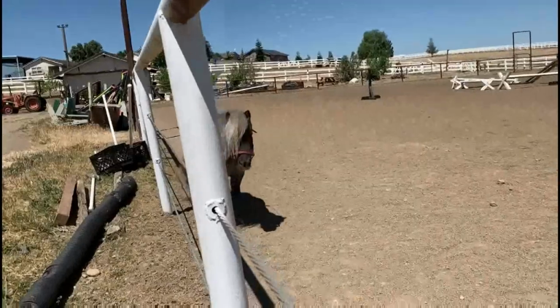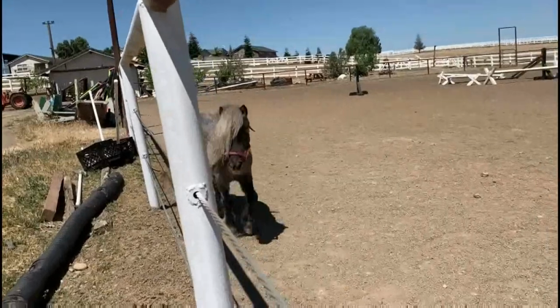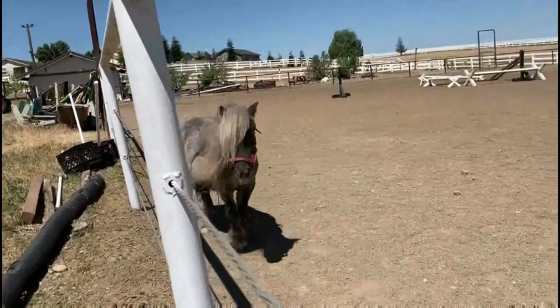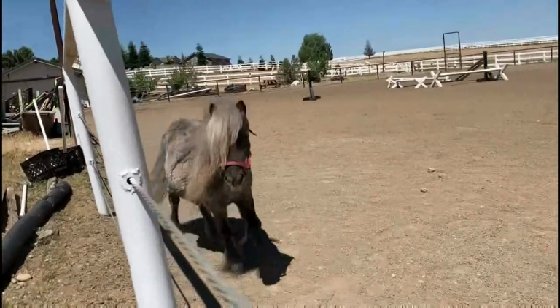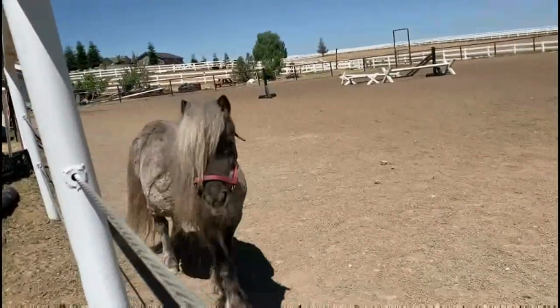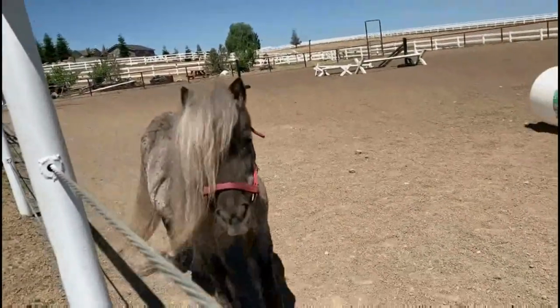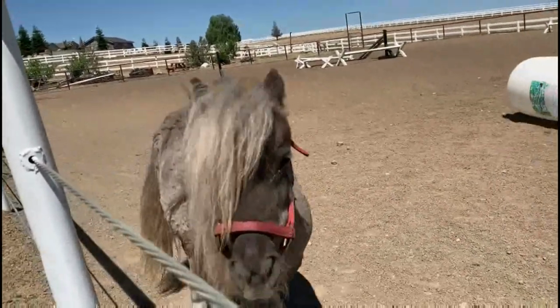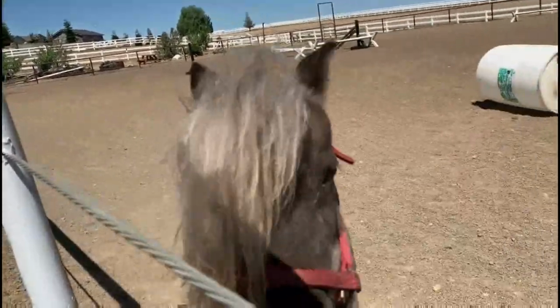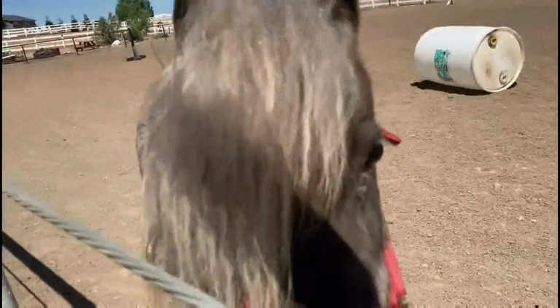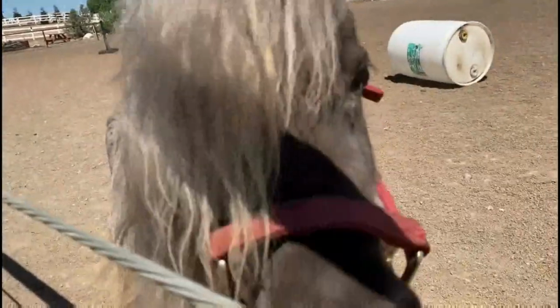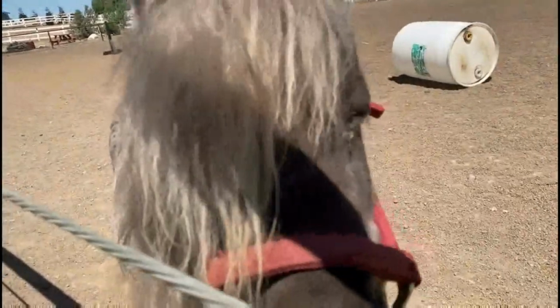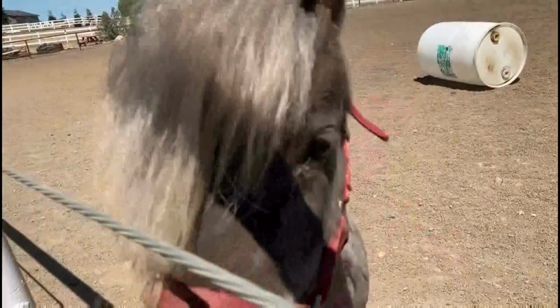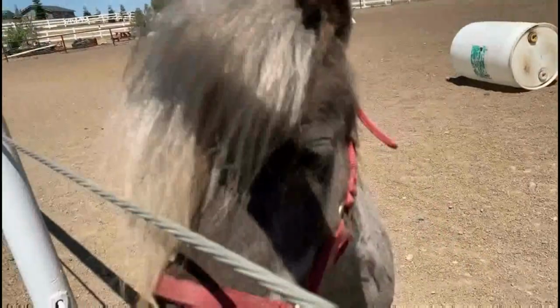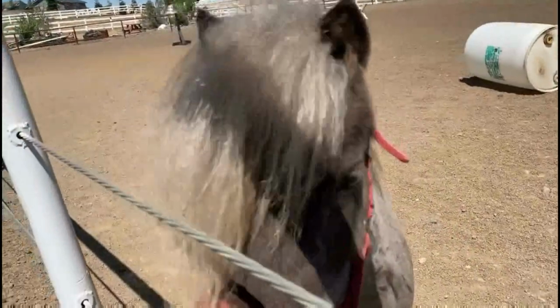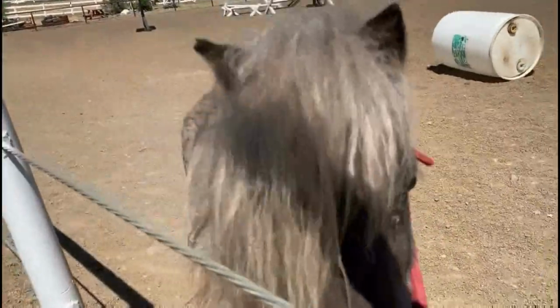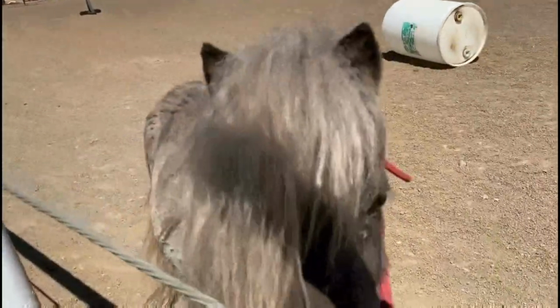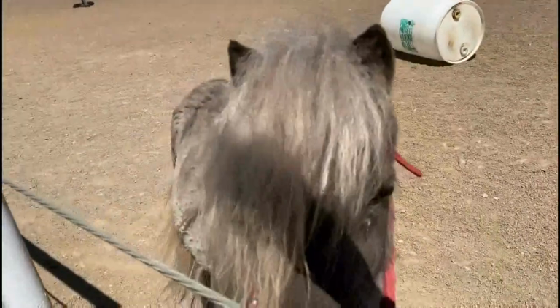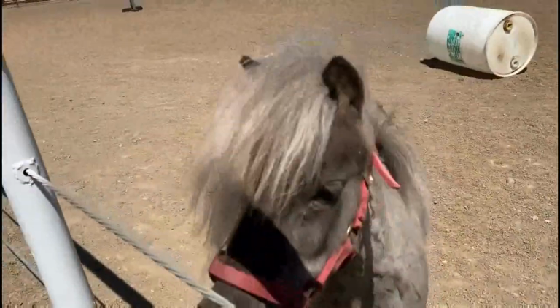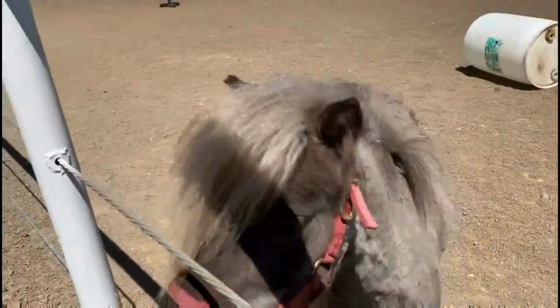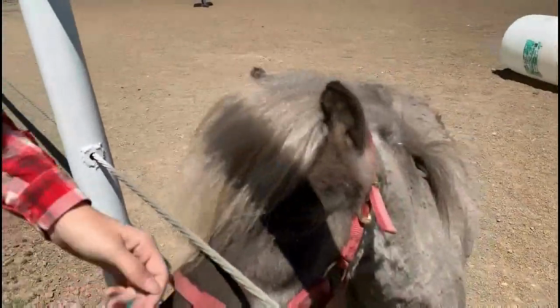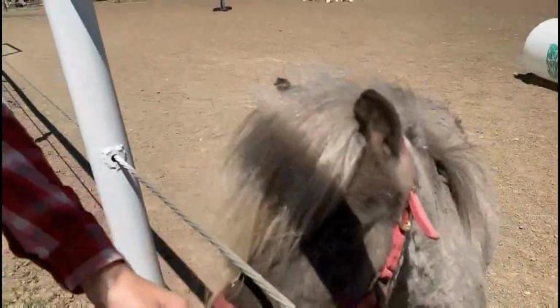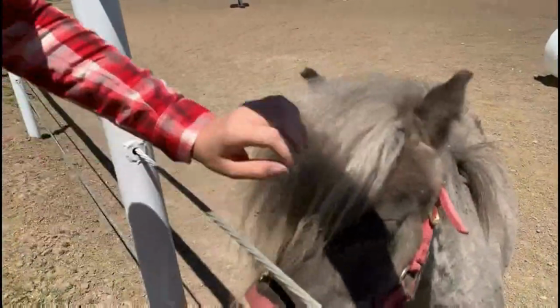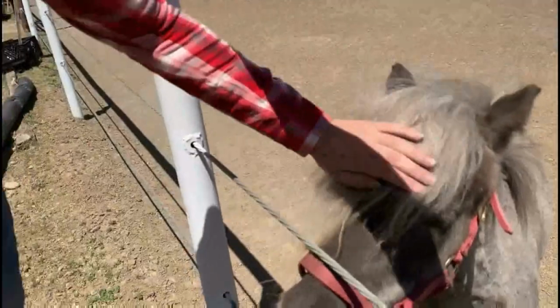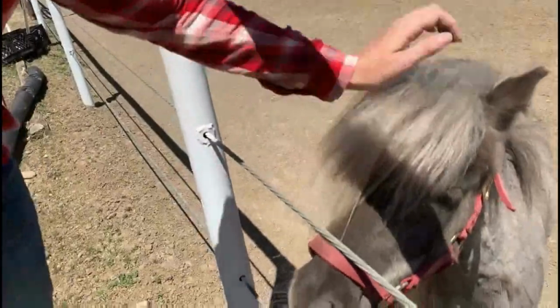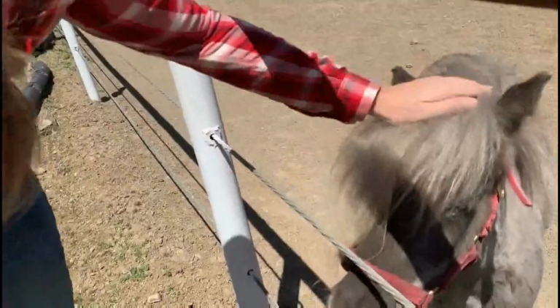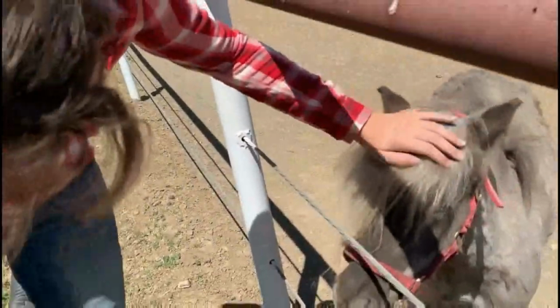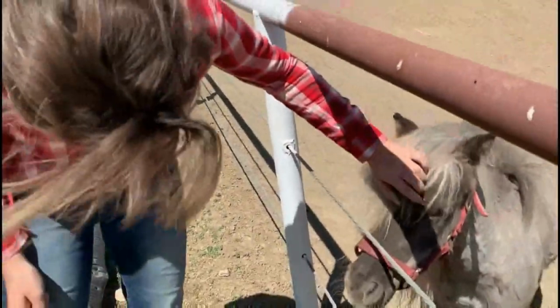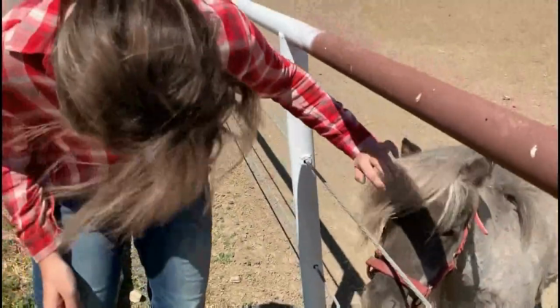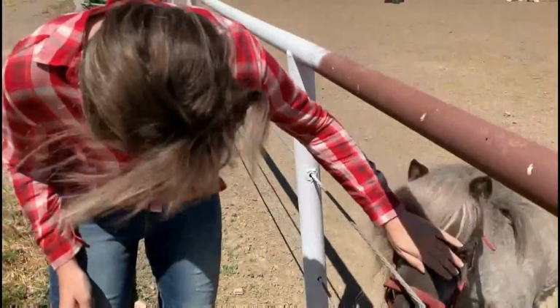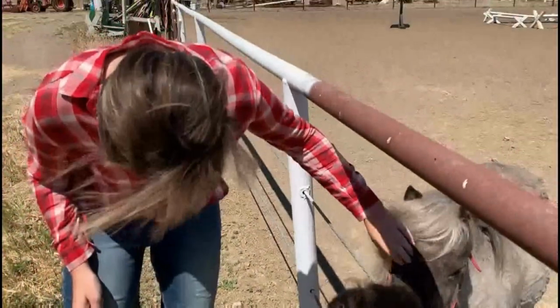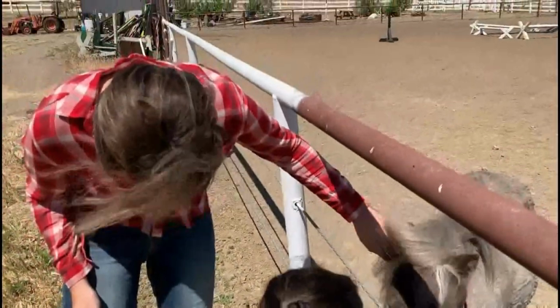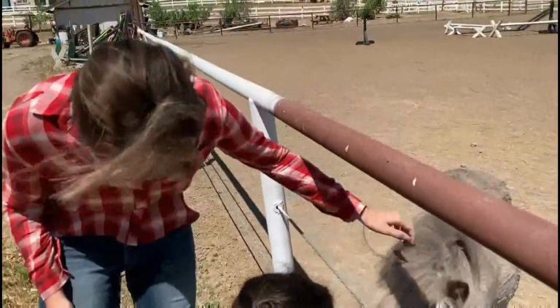Most people think that all small horses are called ponies, but miniature horses aren't ponies. They are even smaller than ponies. They are called miniature horses because they have long legs and they look and act more like horses.